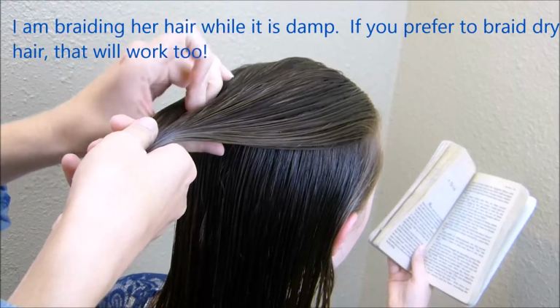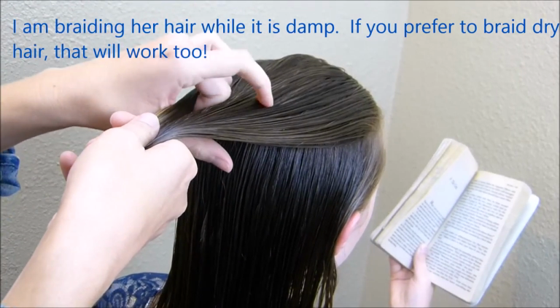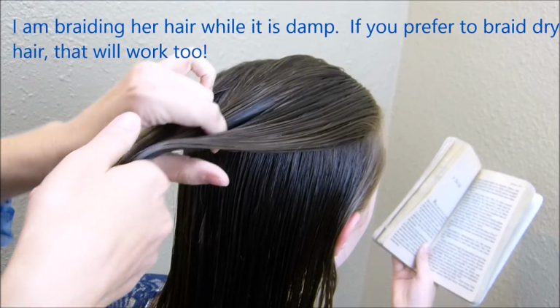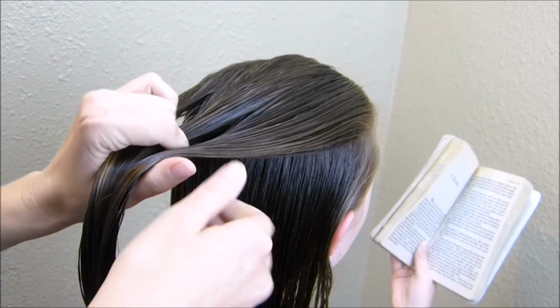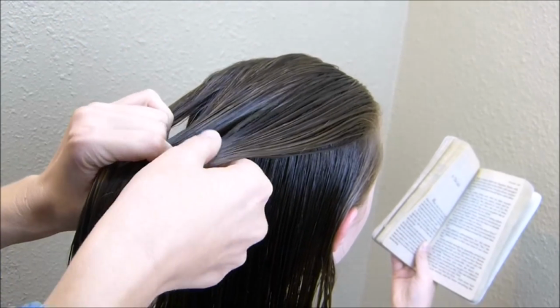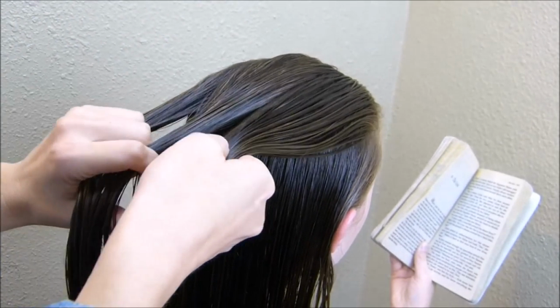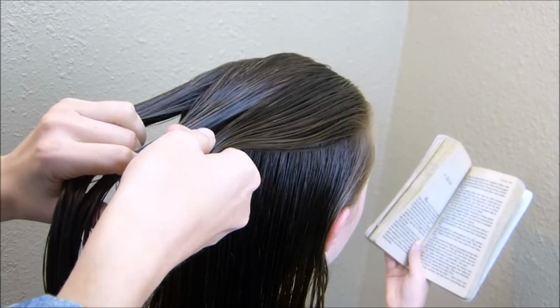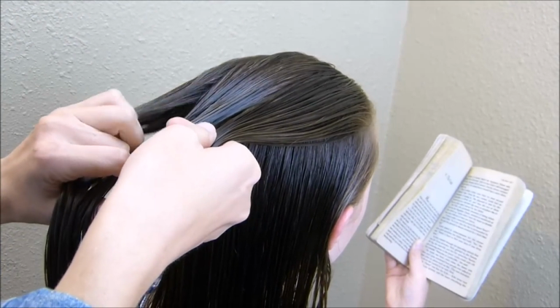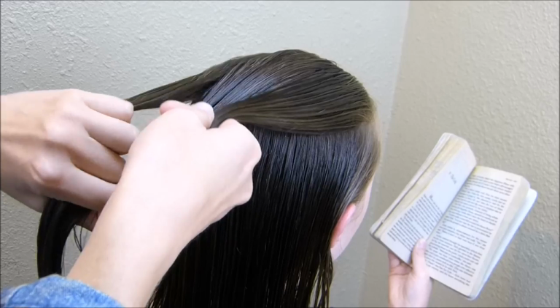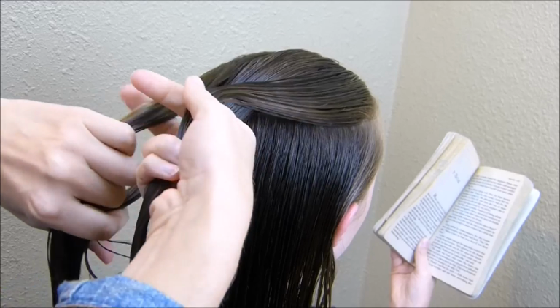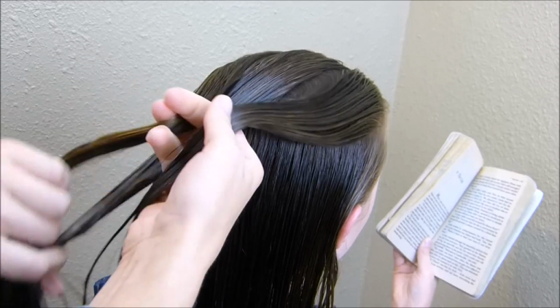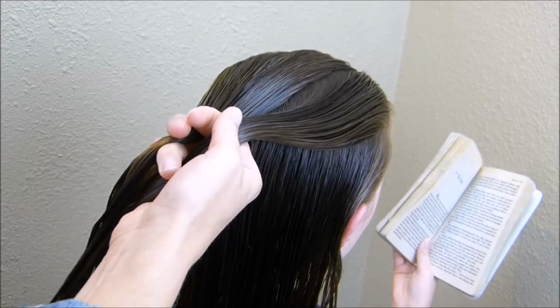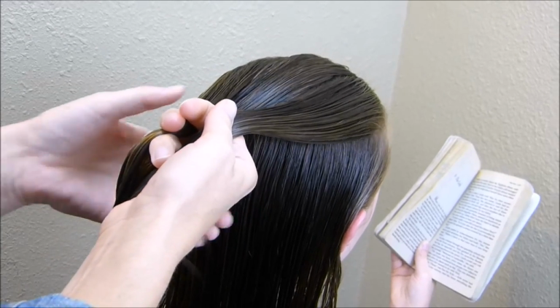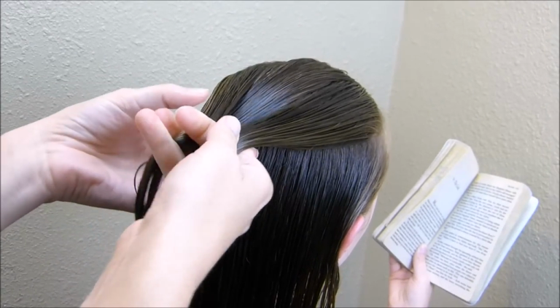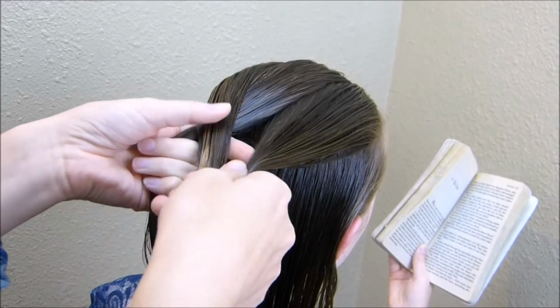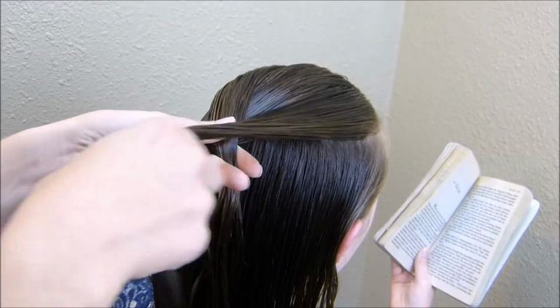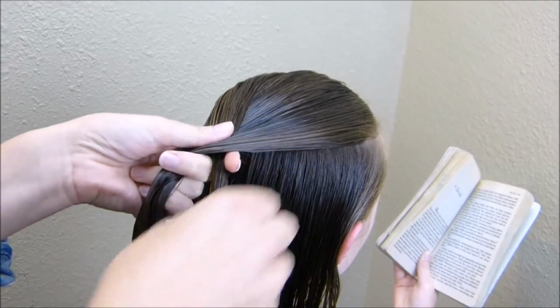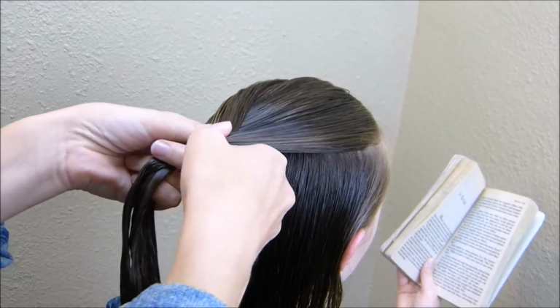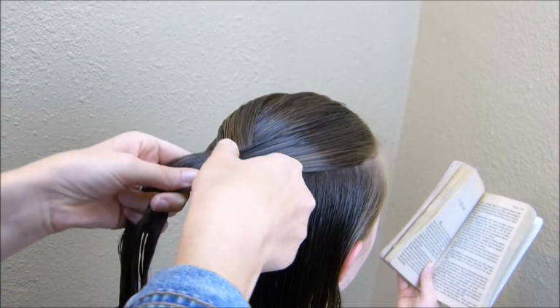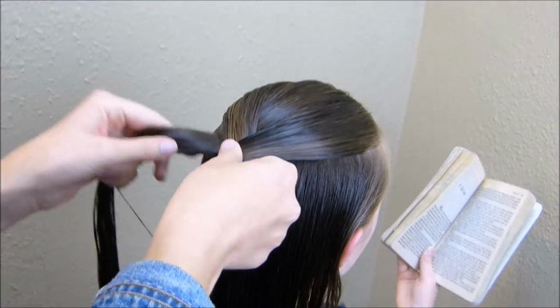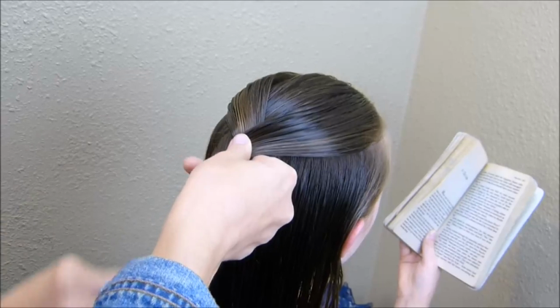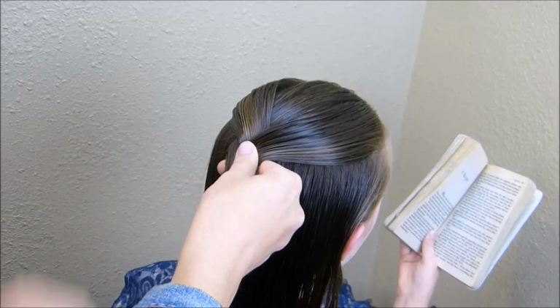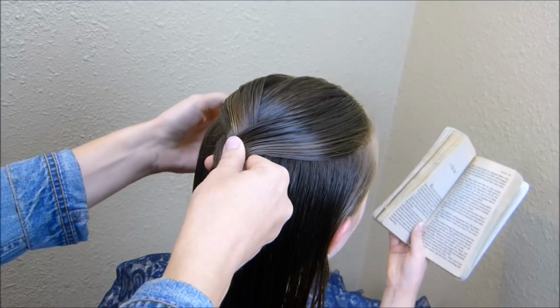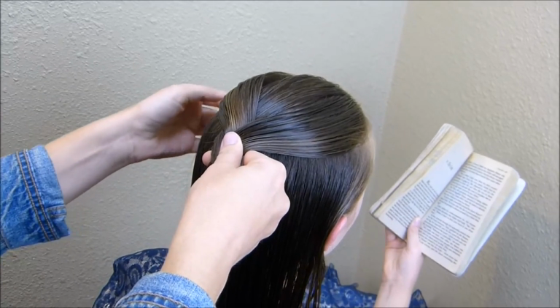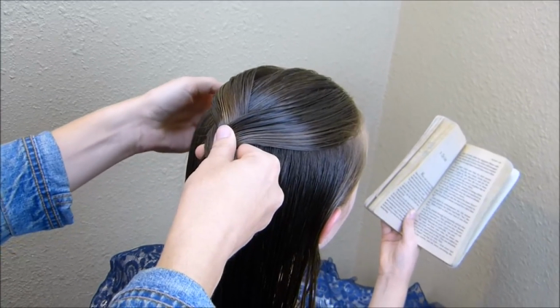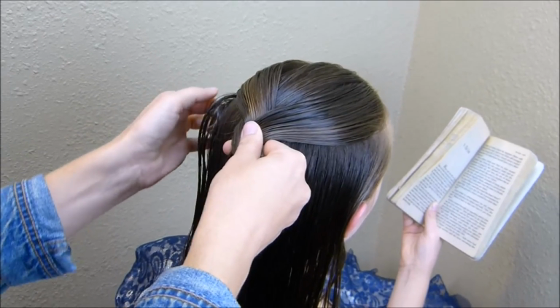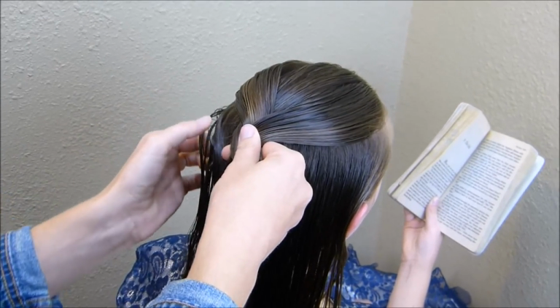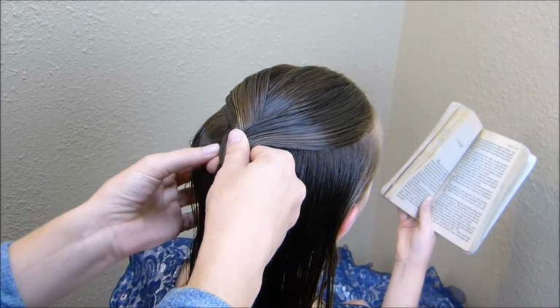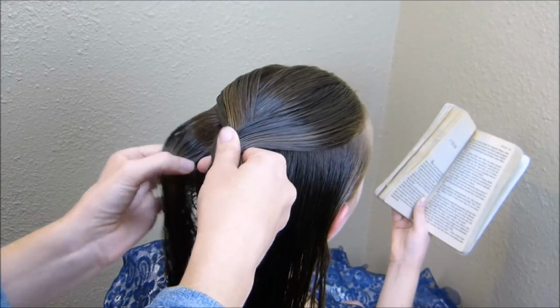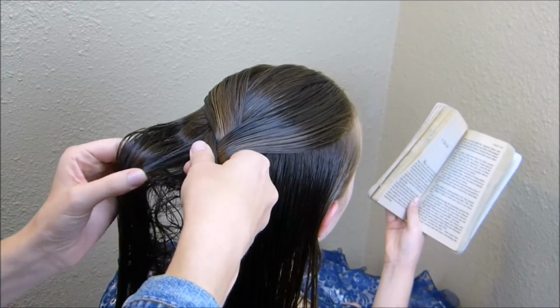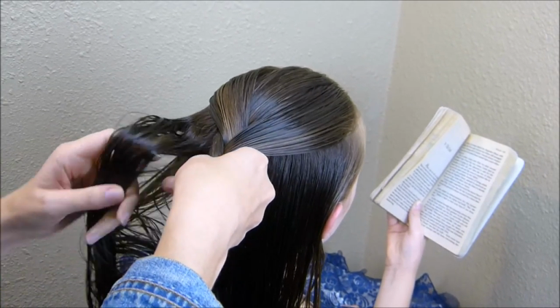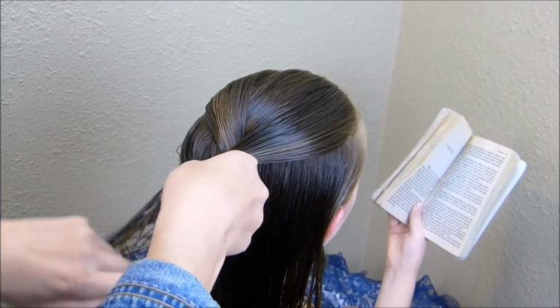This is just a regular French braid, so I'm splitting it into three. I'm going to be bringing the outside strands over the middle strand. As I'm braiding I'm going to bring in fairly large sections — this isn't really an intricate braid.